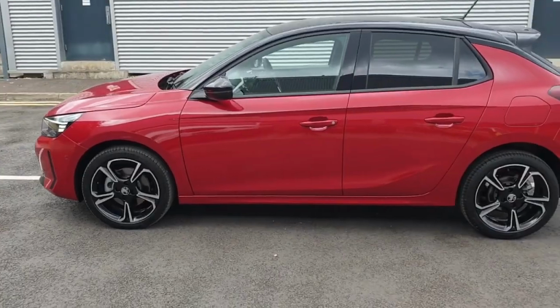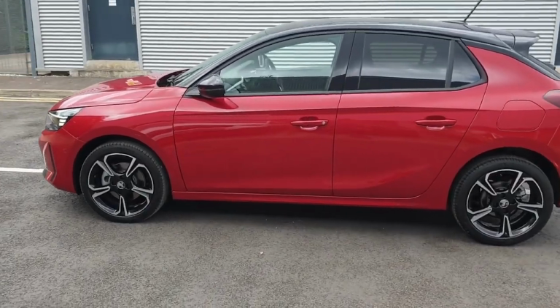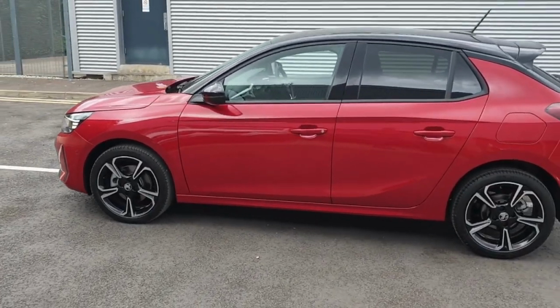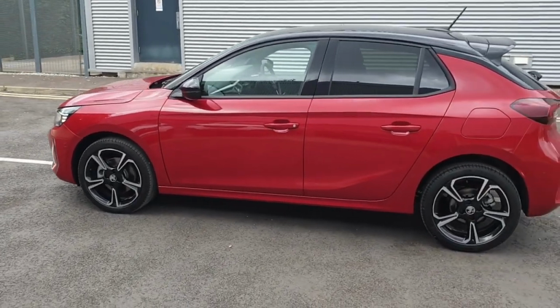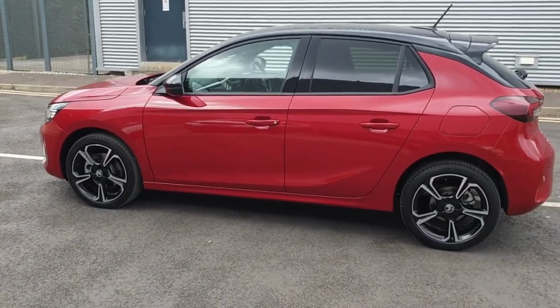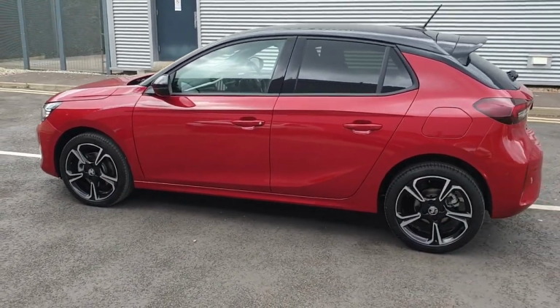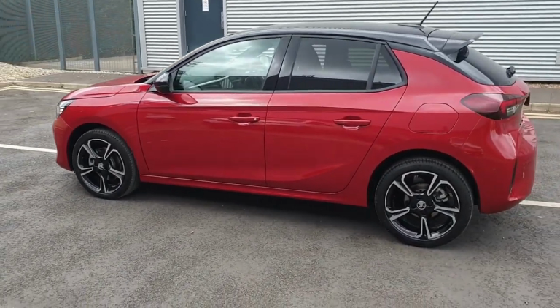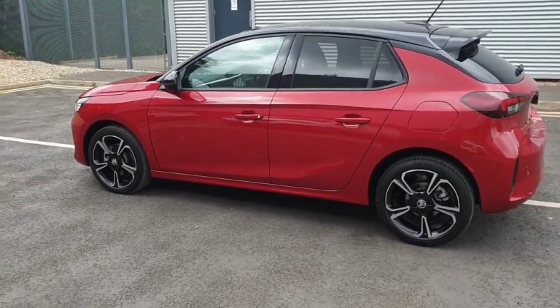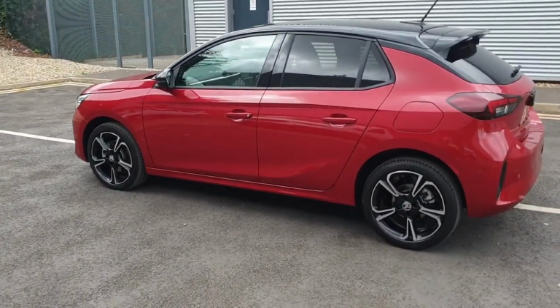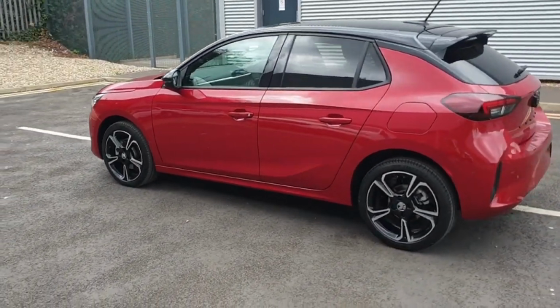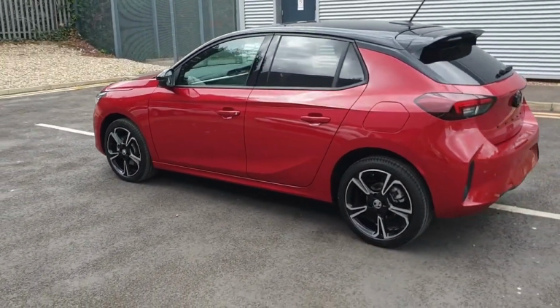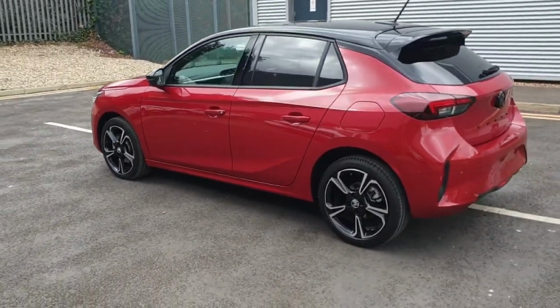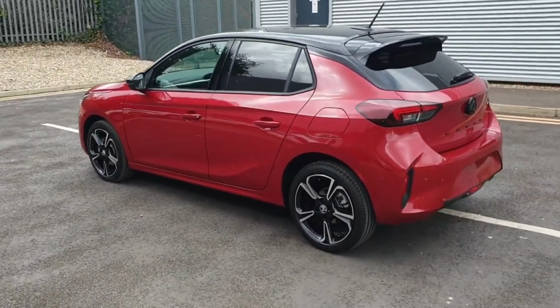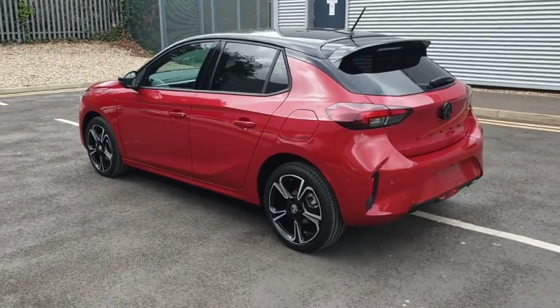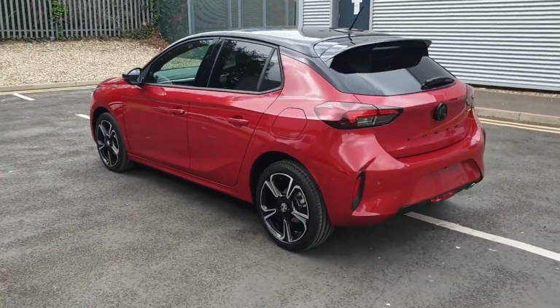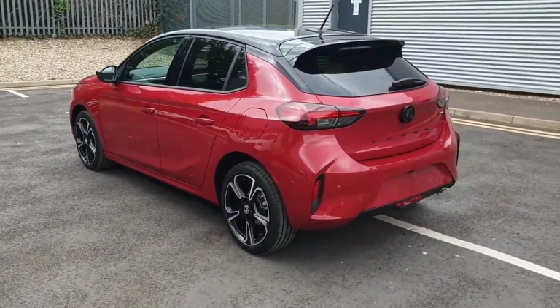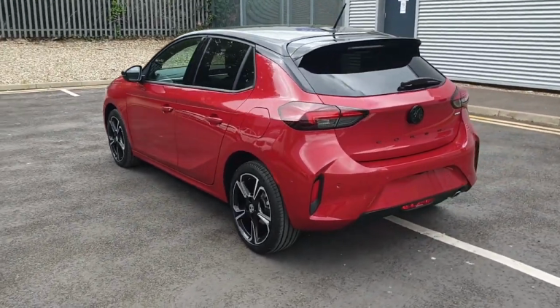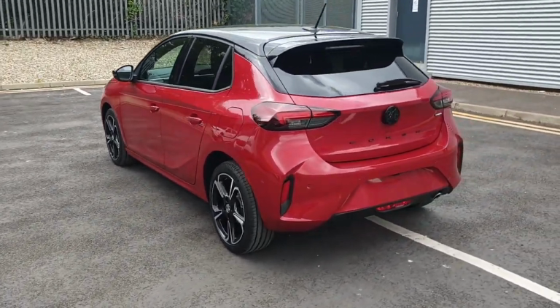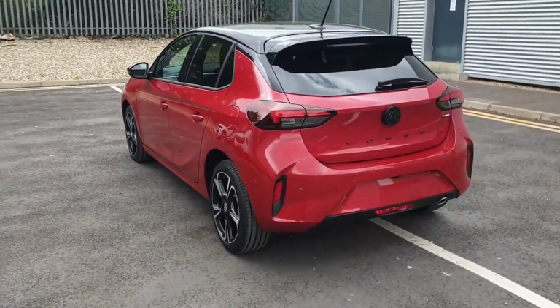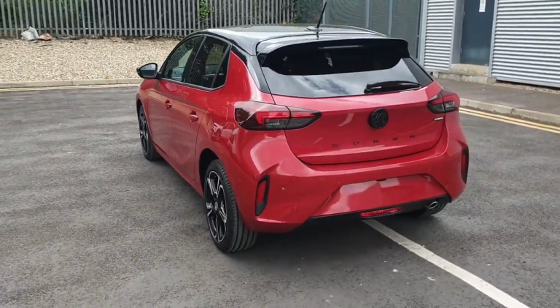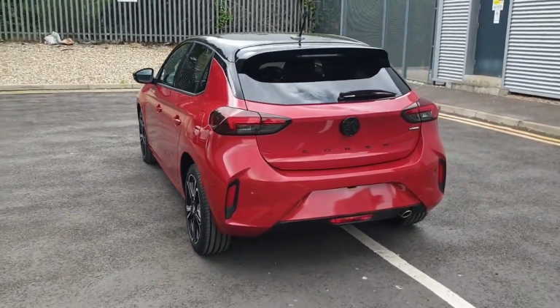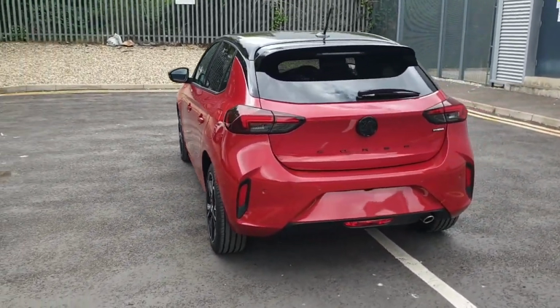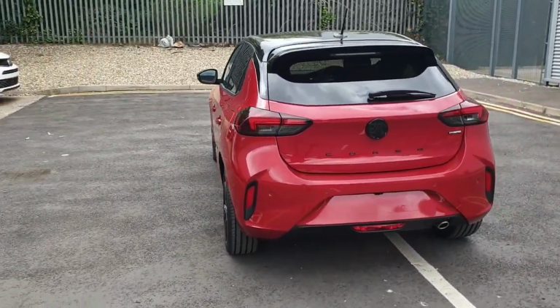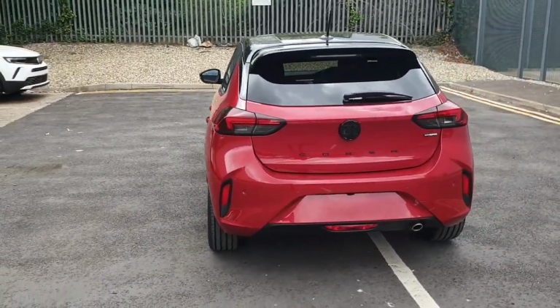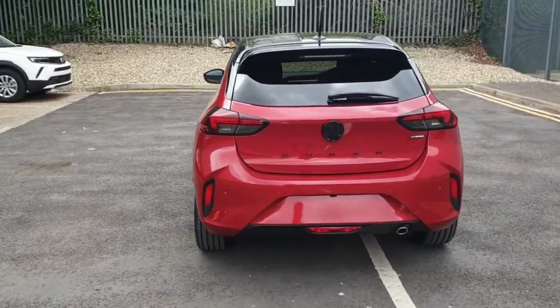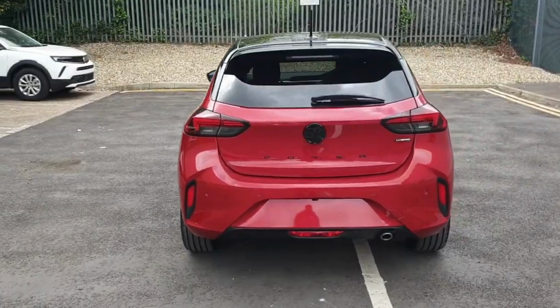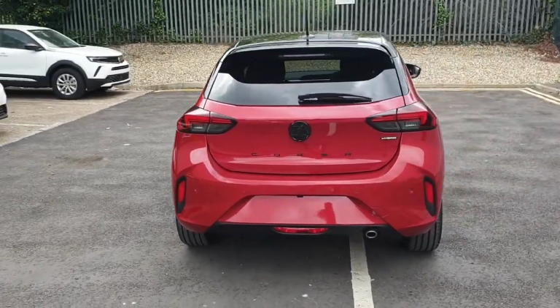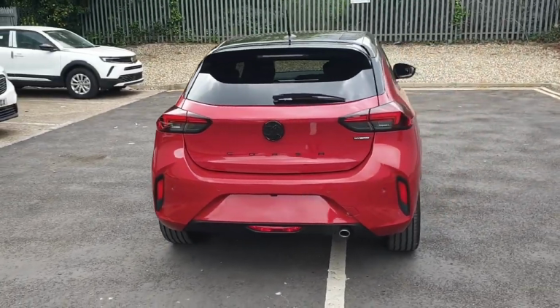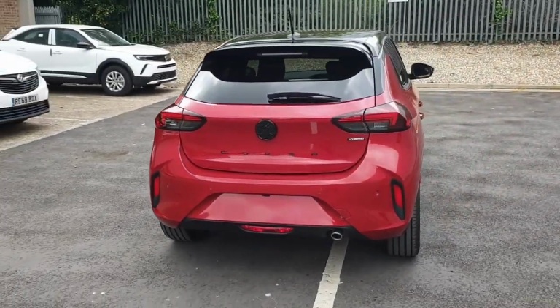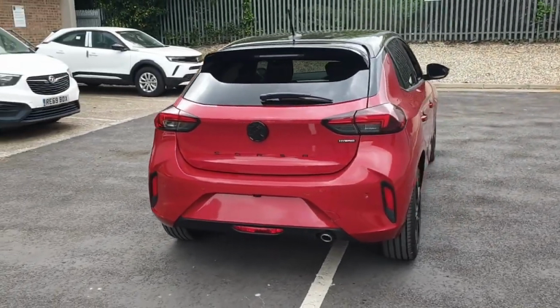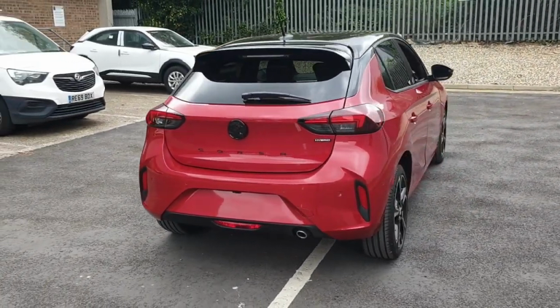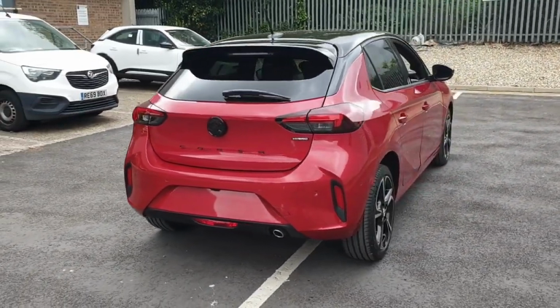Make a lasting impression with the Corsa Hybrid's sleek lines, striking LED headlights and stylish 17-inch alloy wheels. Powered by a 1.2-litre turbo 100ps hybrid engine, the Corsa Hybrid offers exceptional fuel efficiency without compromising on performance.